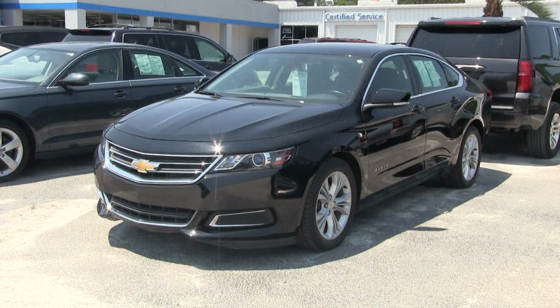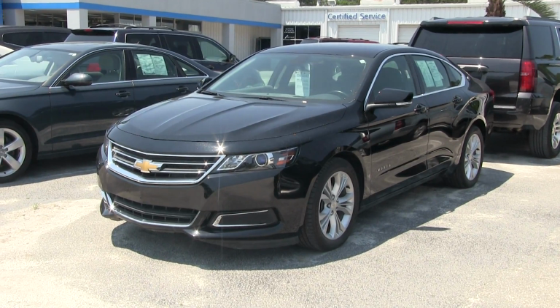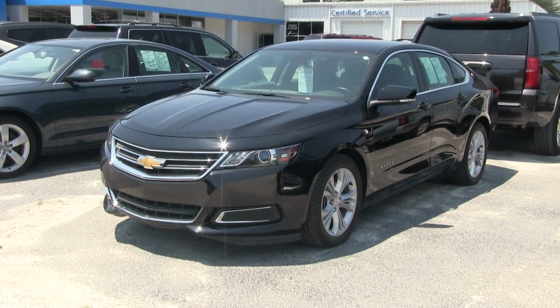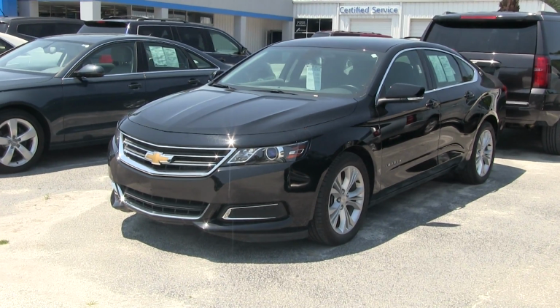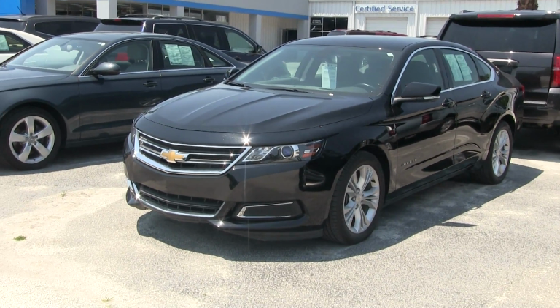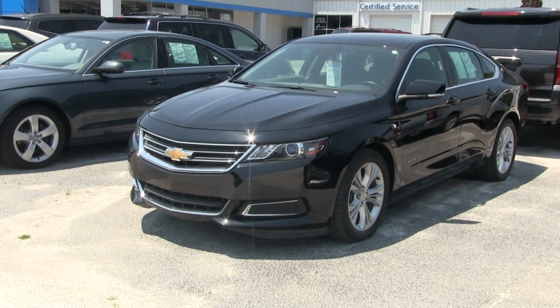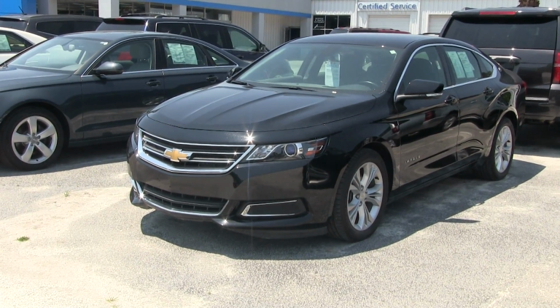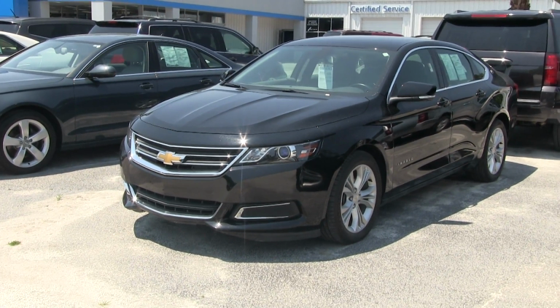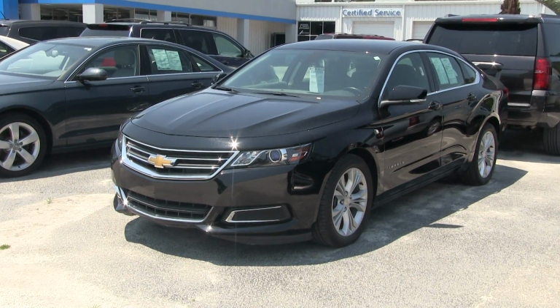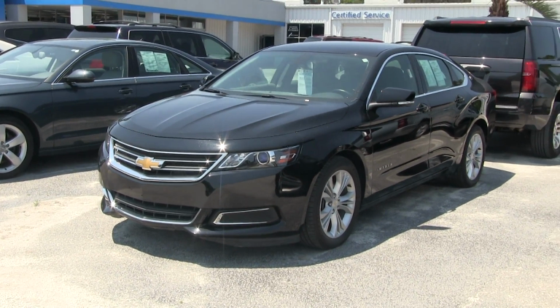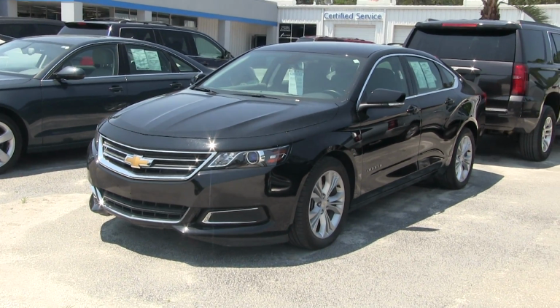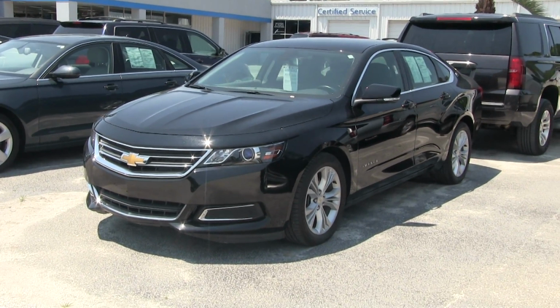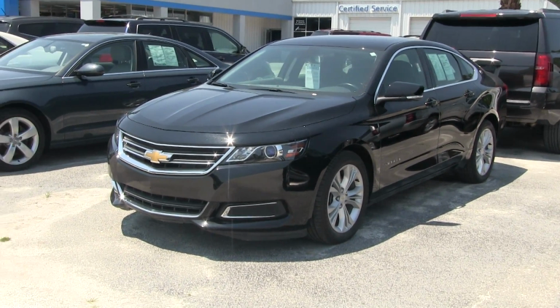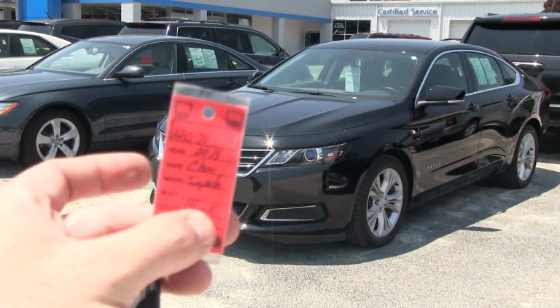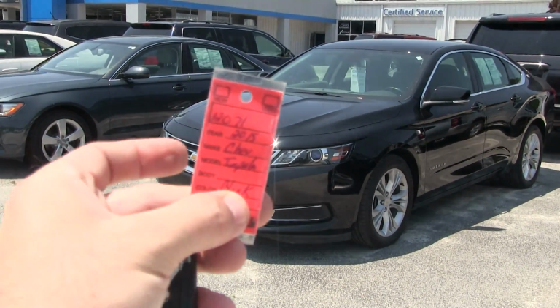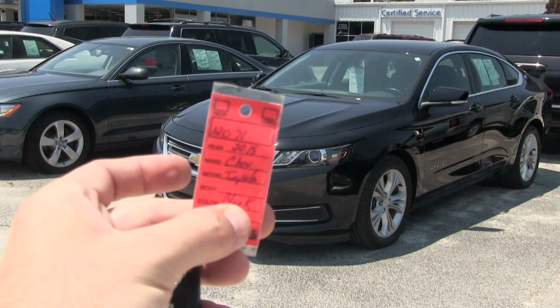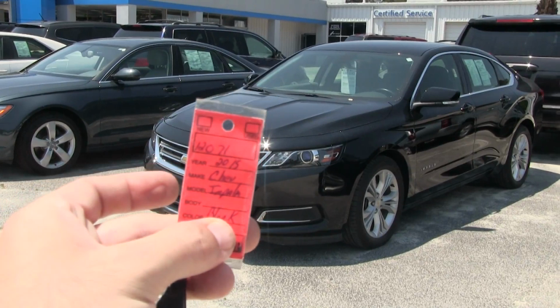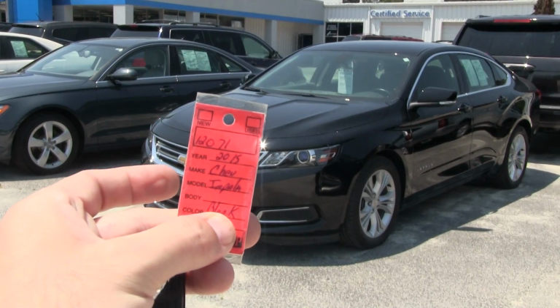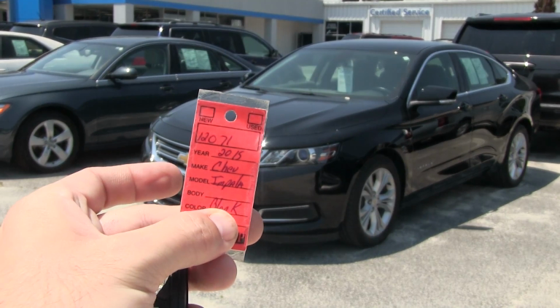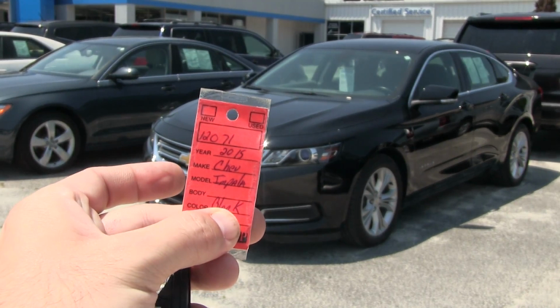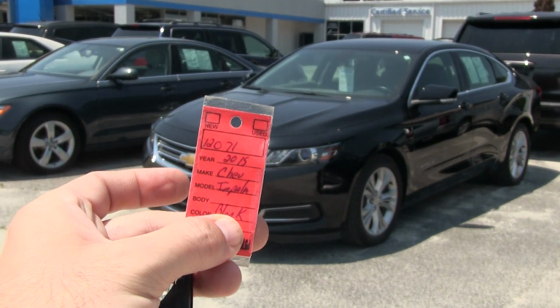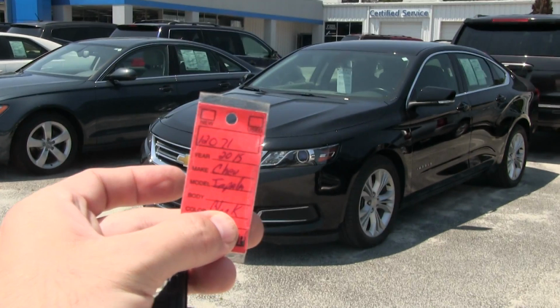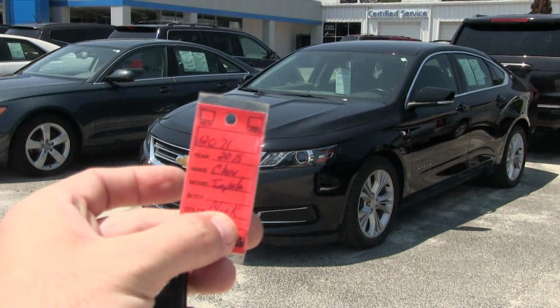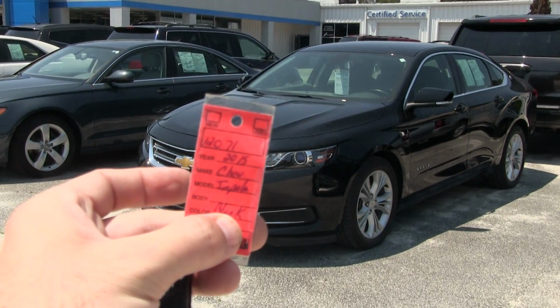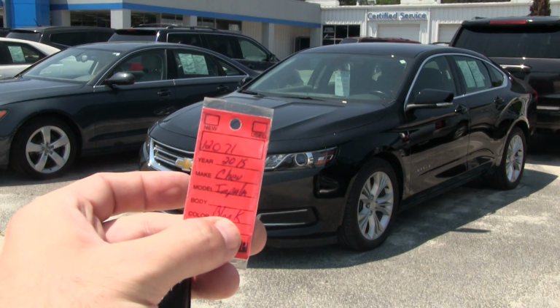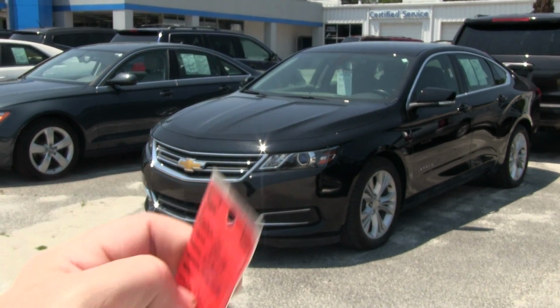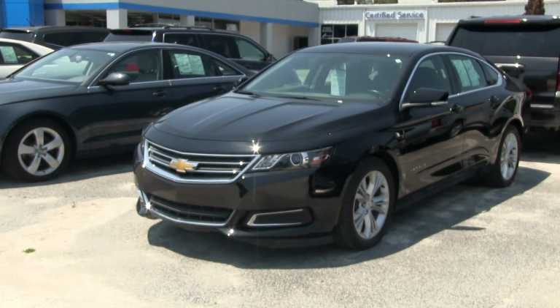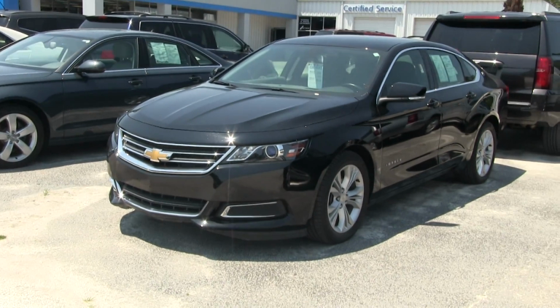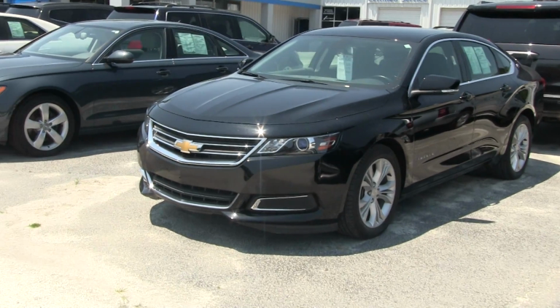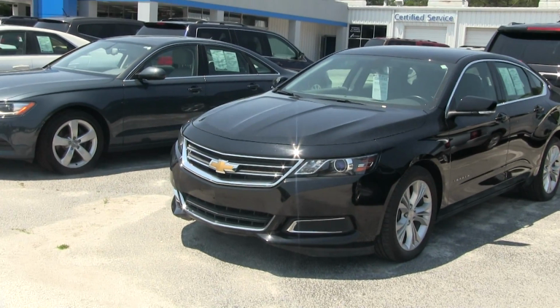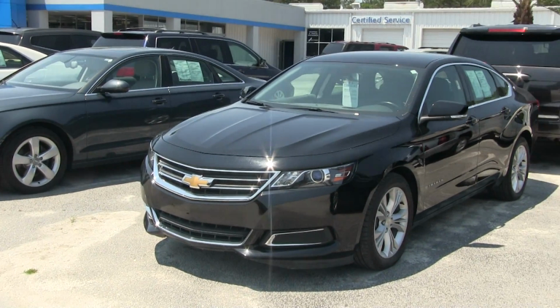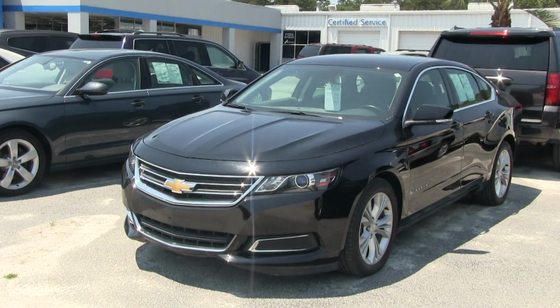Welcome to Marchant Chevrolet. Today we're looking at a 2015 Chevy Impala, stock number 12071. Let's have a look at this vehicle.